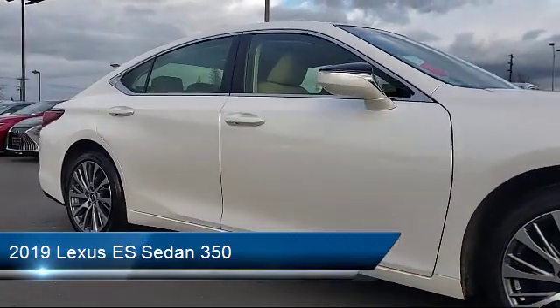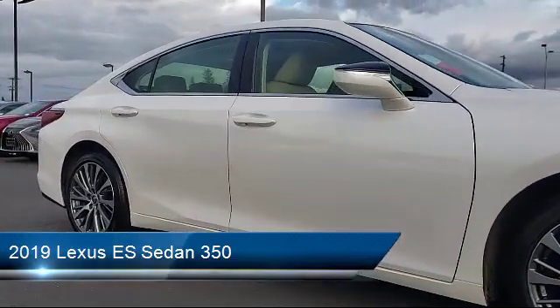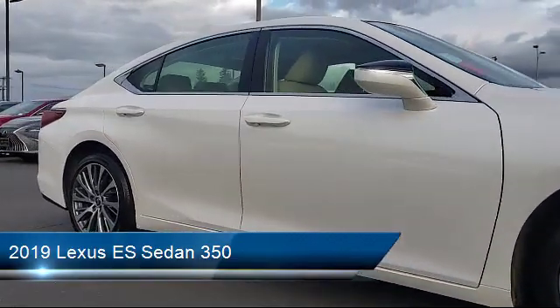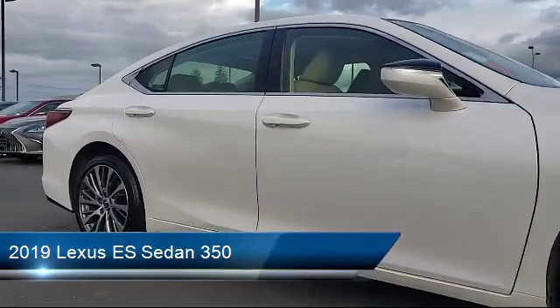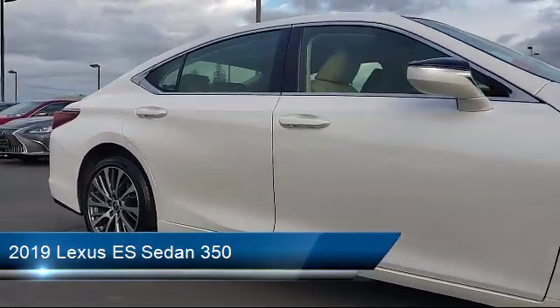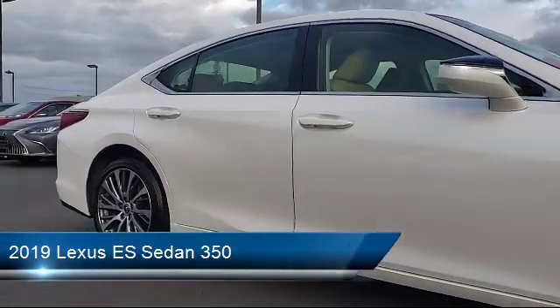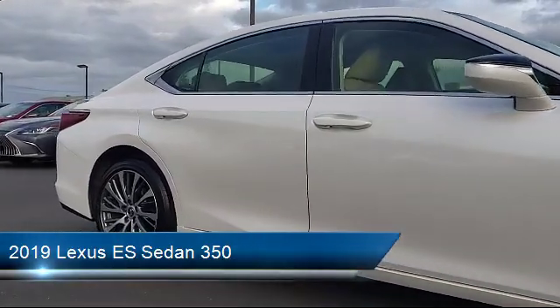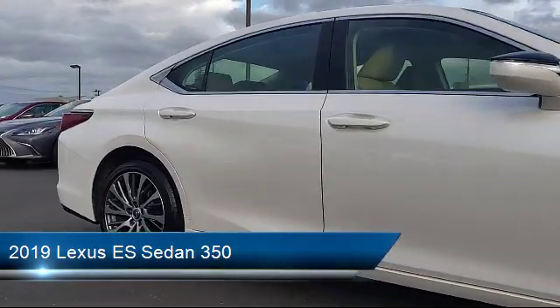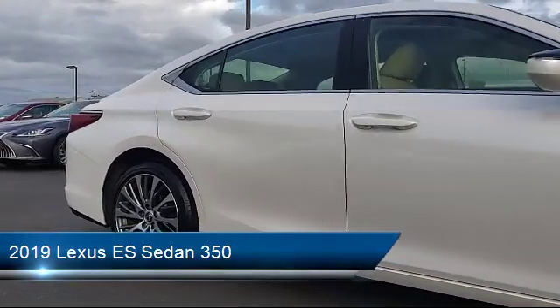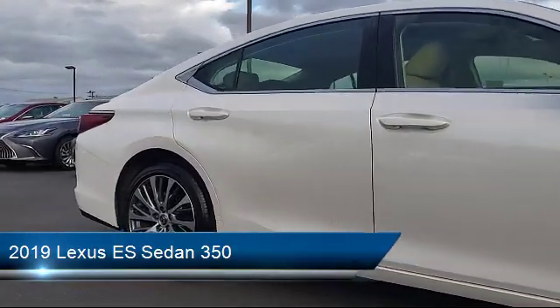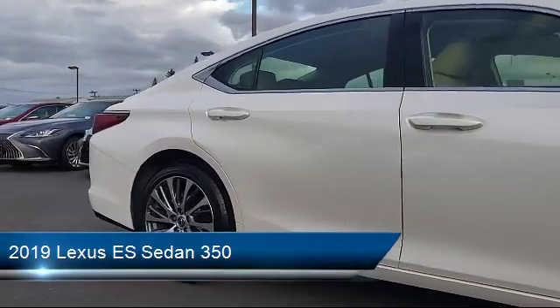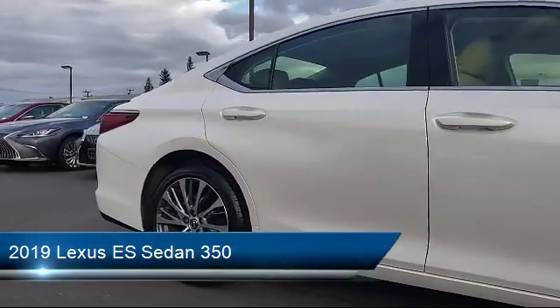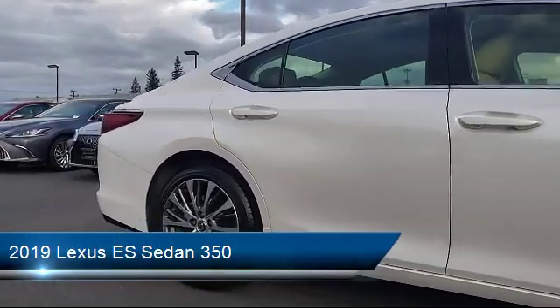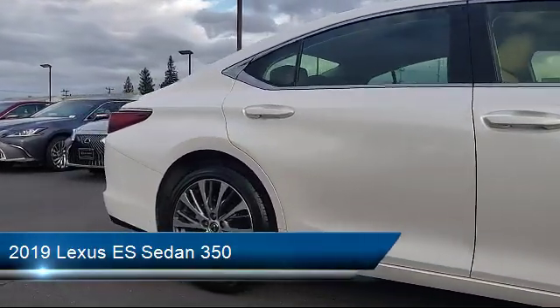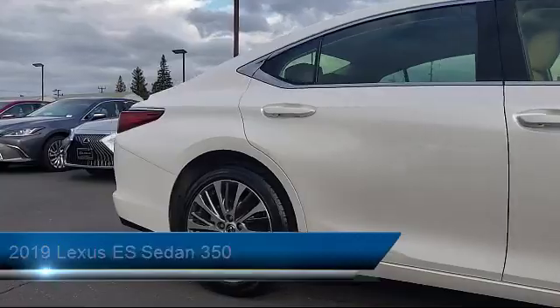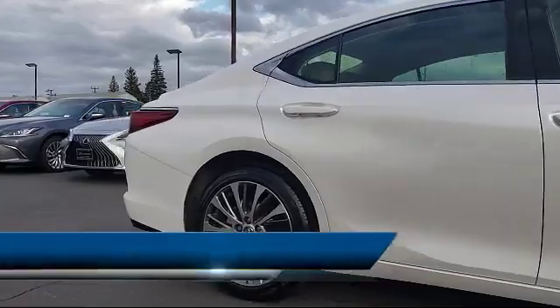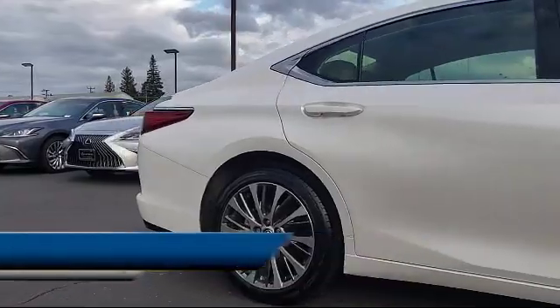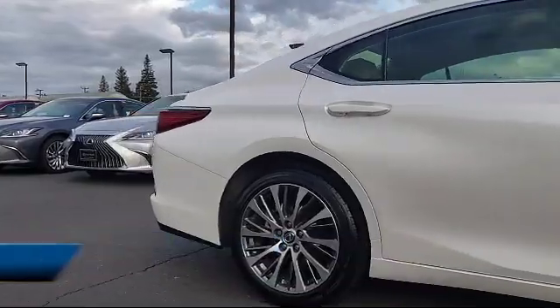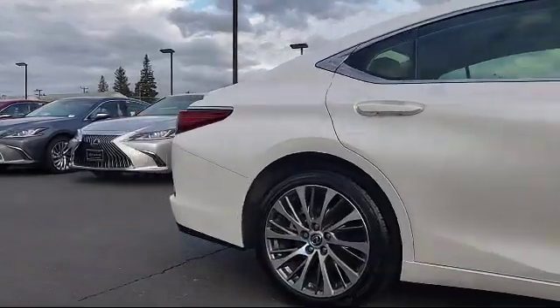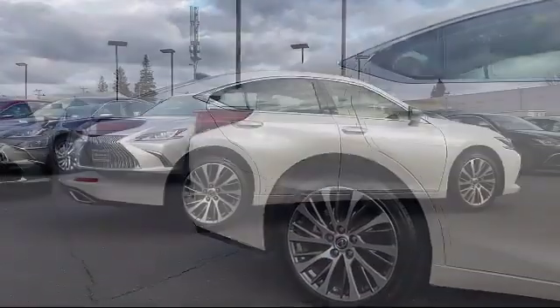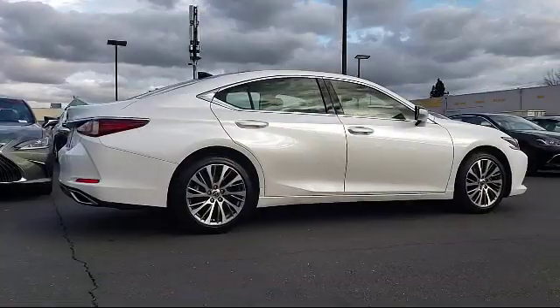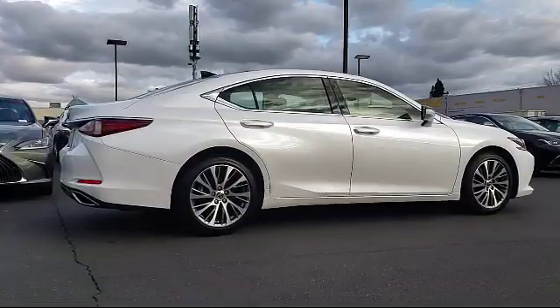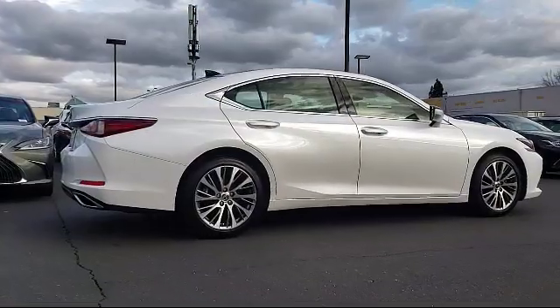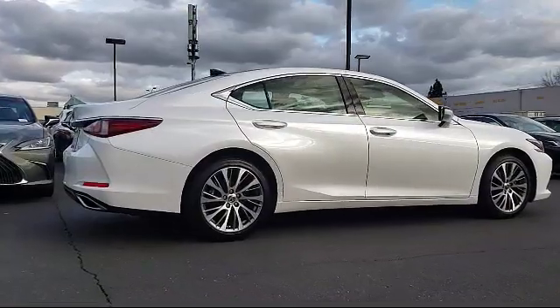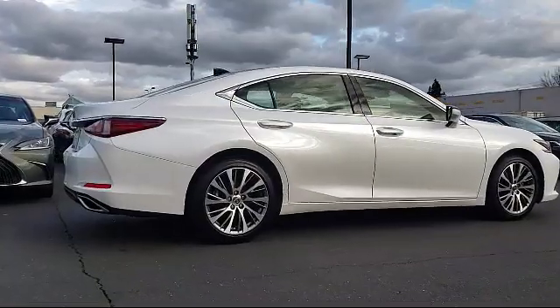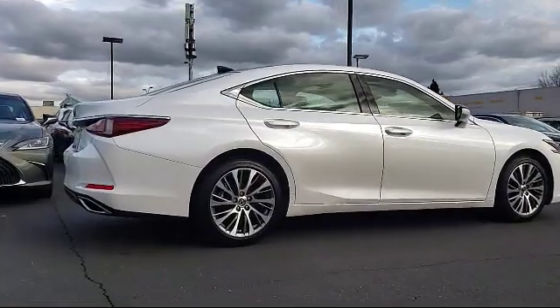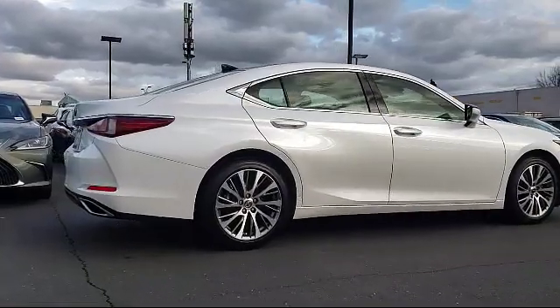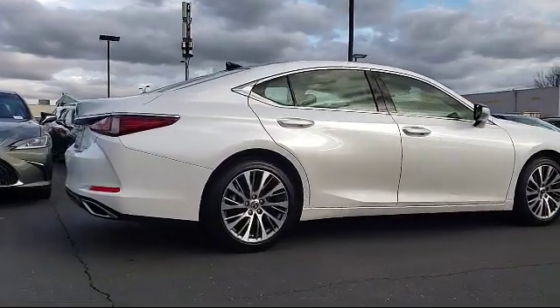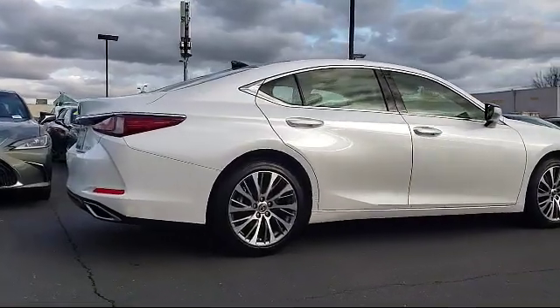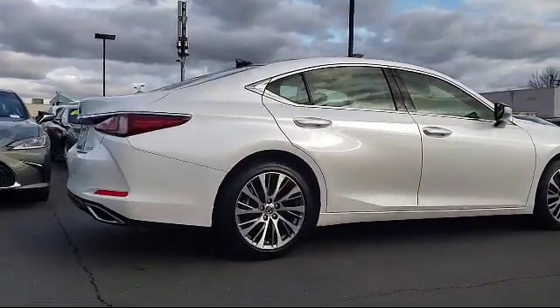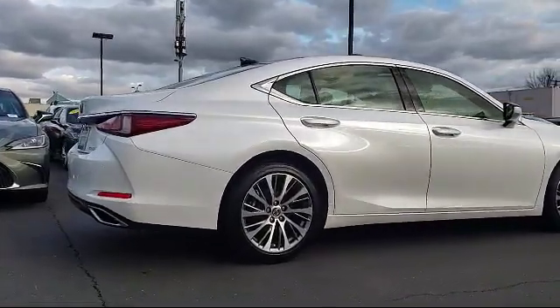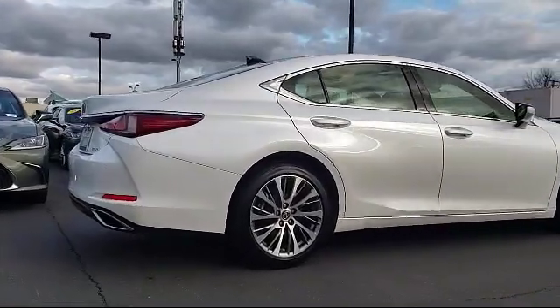It also features a tire pressure monitoring system, air conditioning, a 10-speaker audio system, and Sirius XM satellite radio, and has less than 15,000 miles on the odometer.